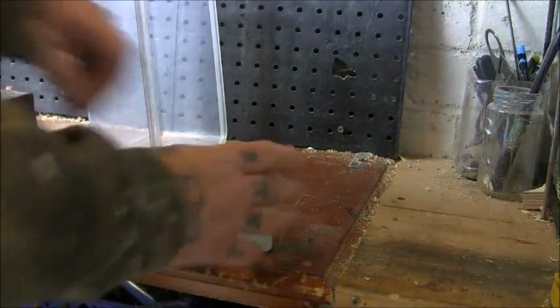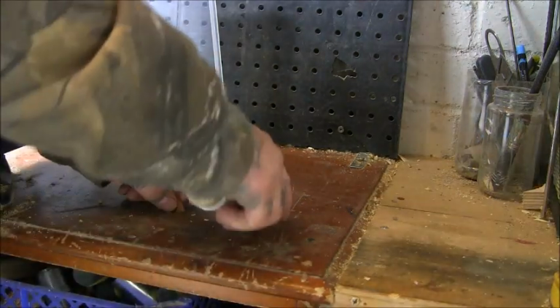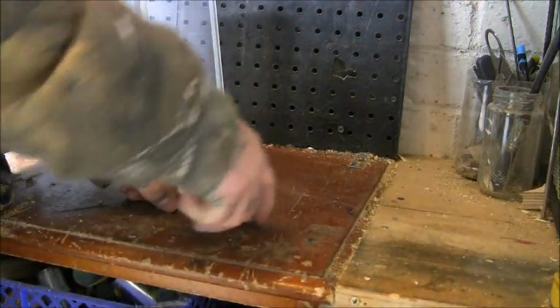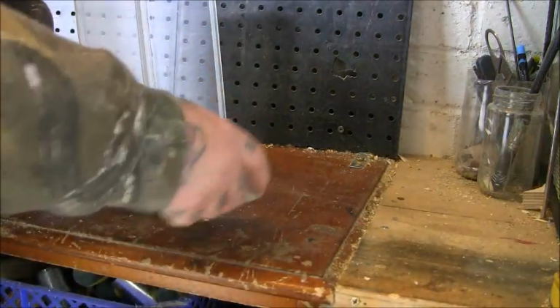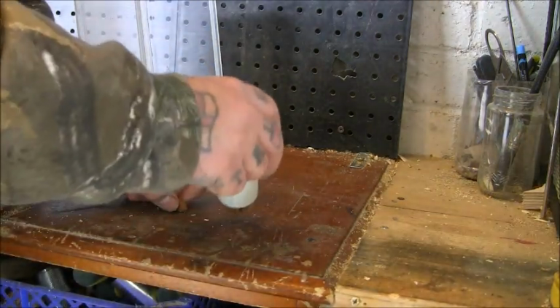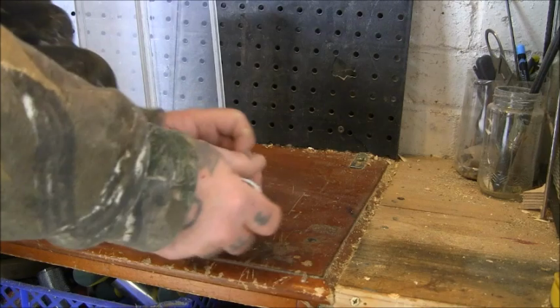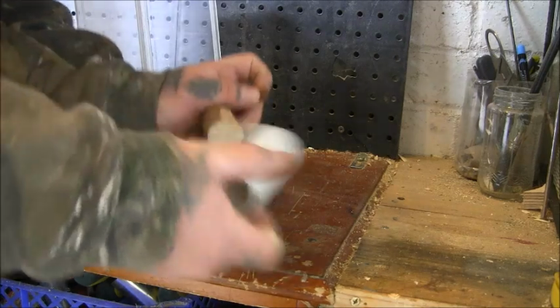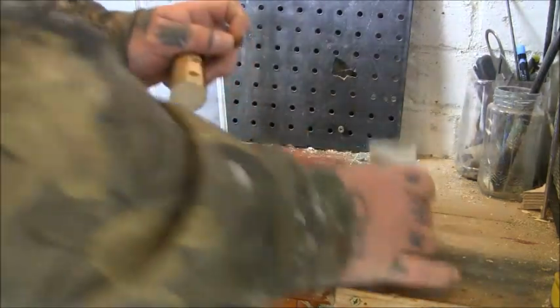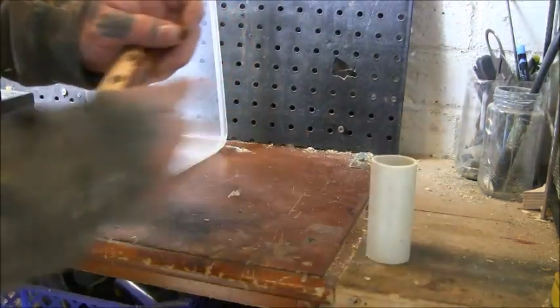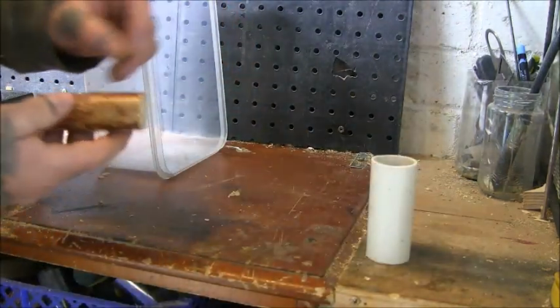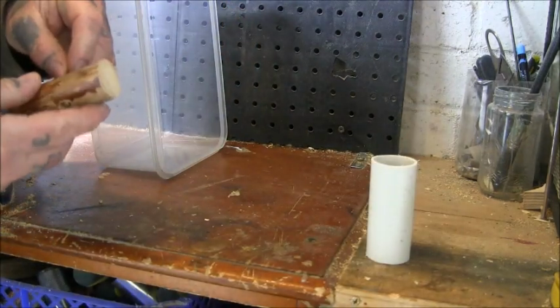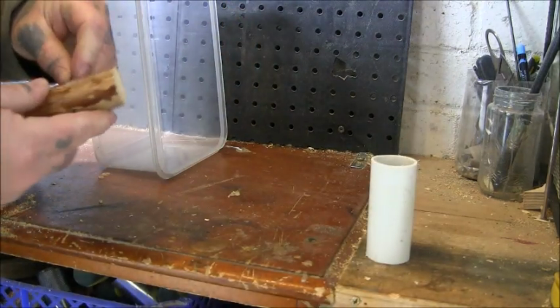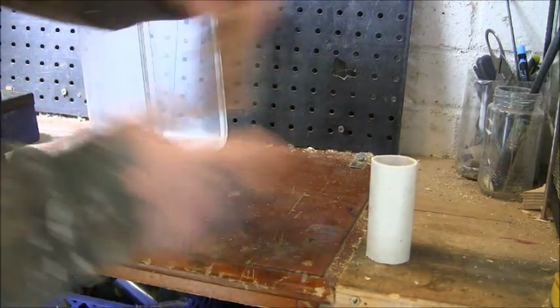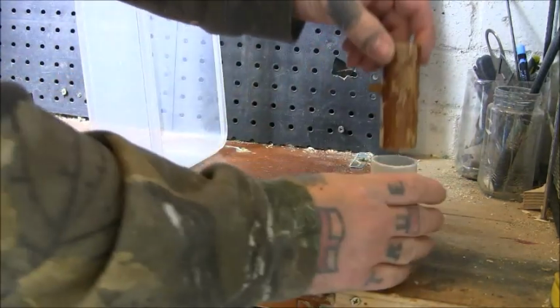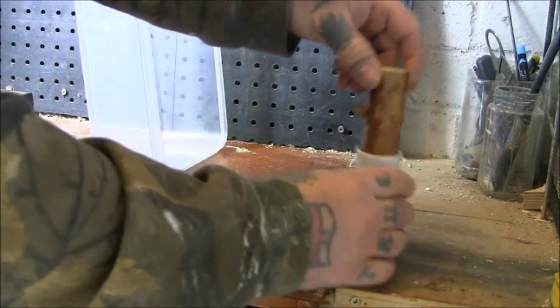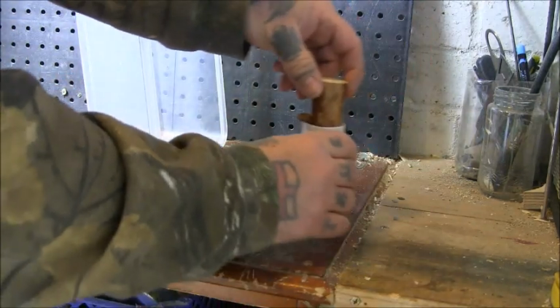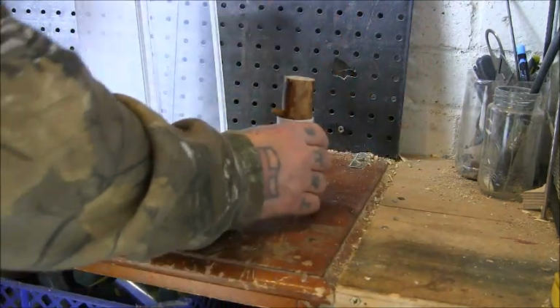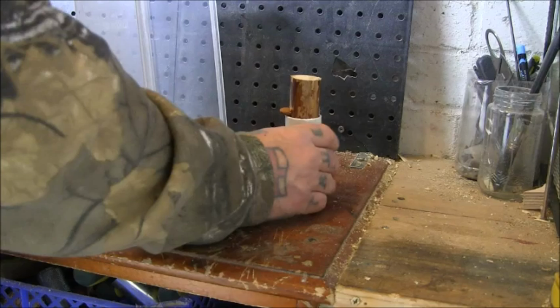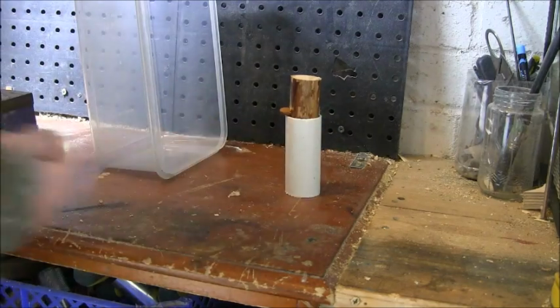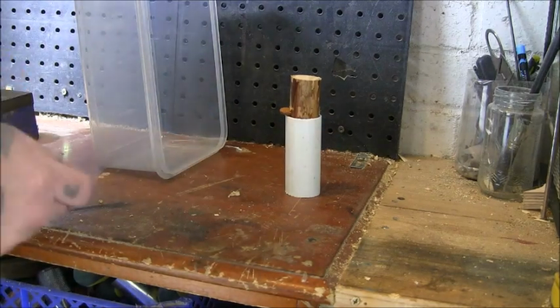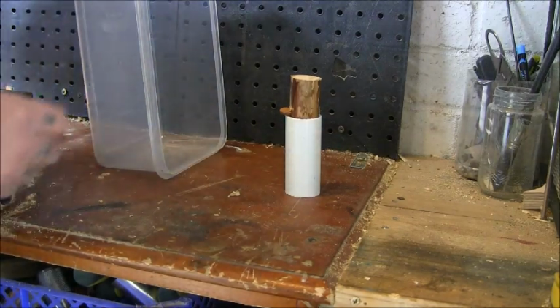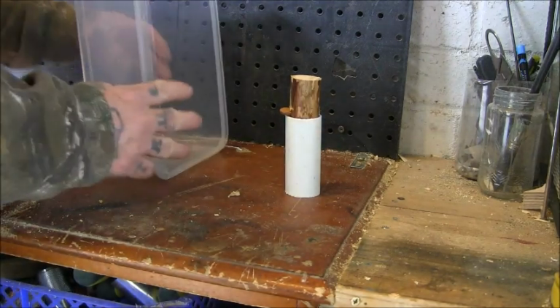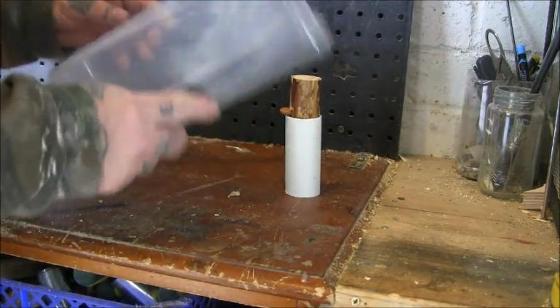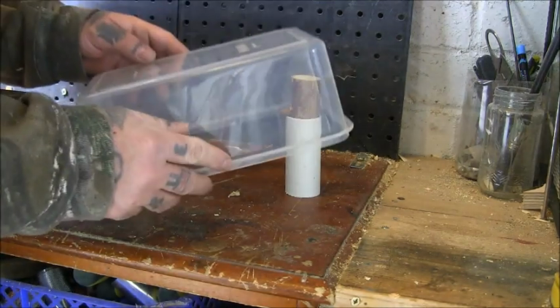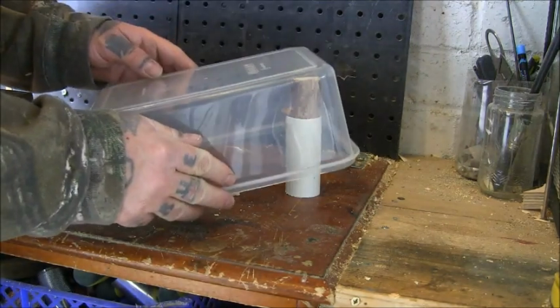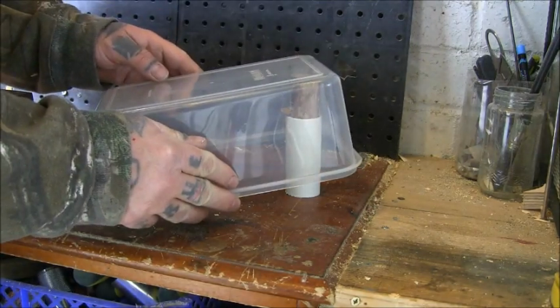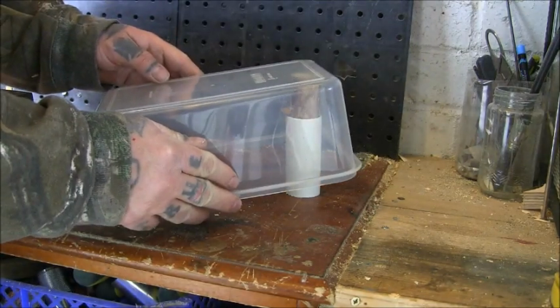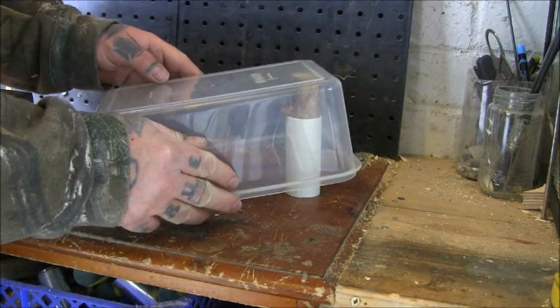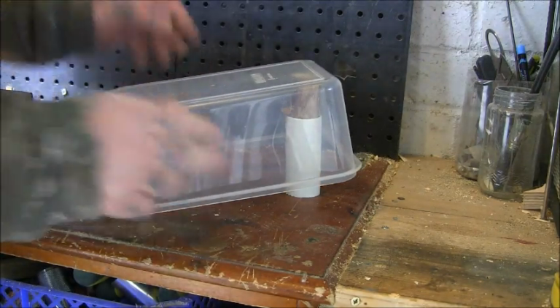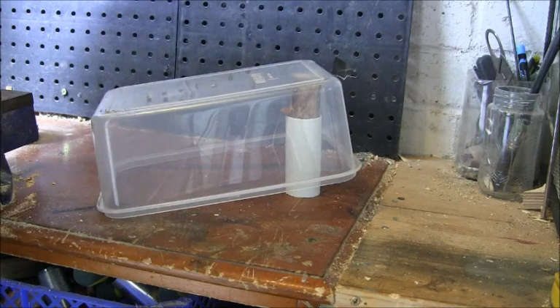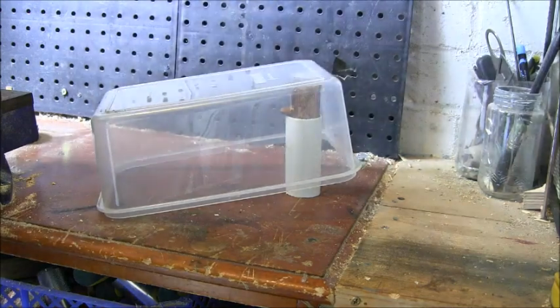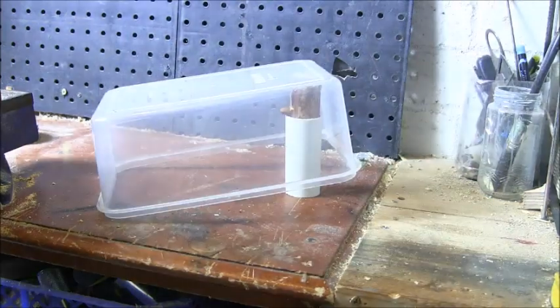These traps are quite hard to show going off unless you've actually got a mouse to do it — they're not like one where you can just knock a stick. But you can see the idea there.